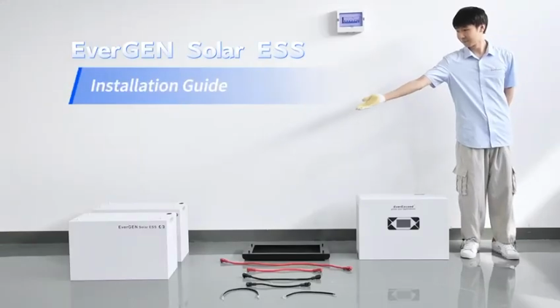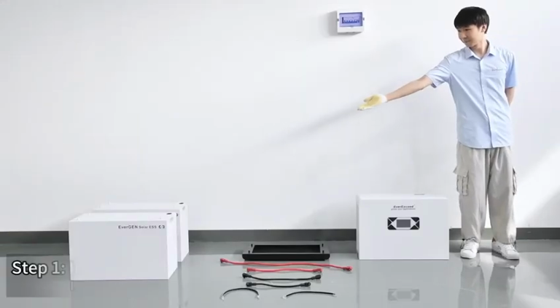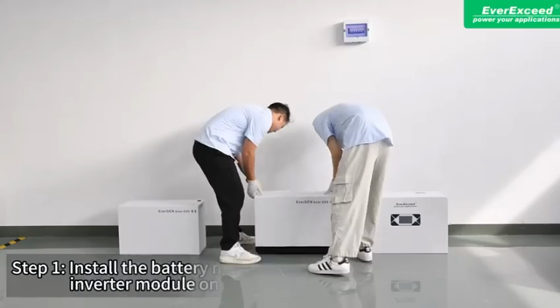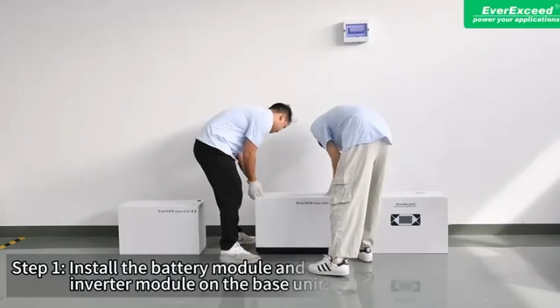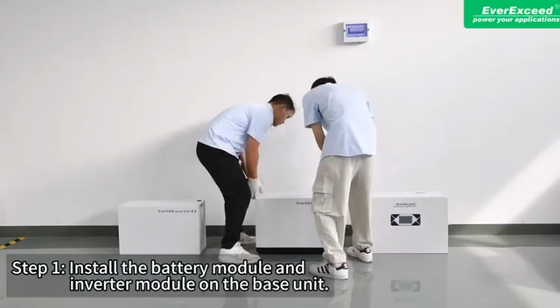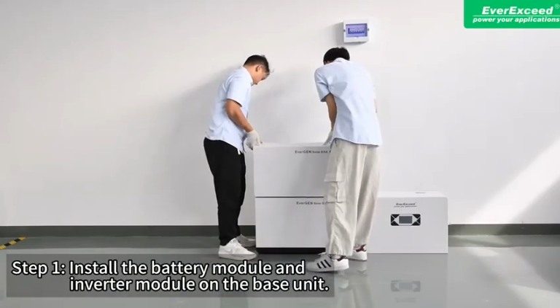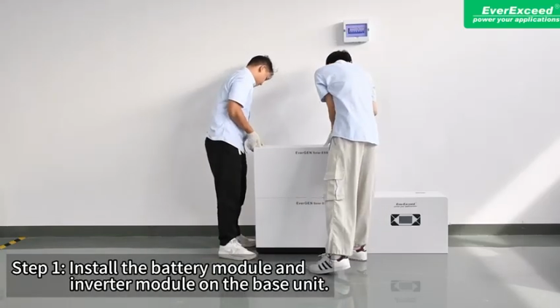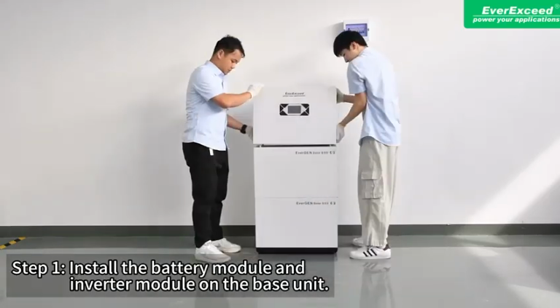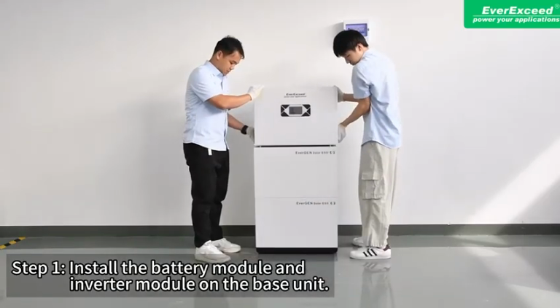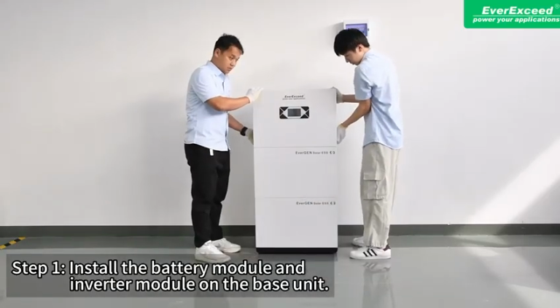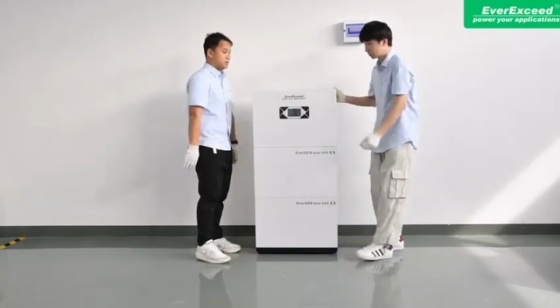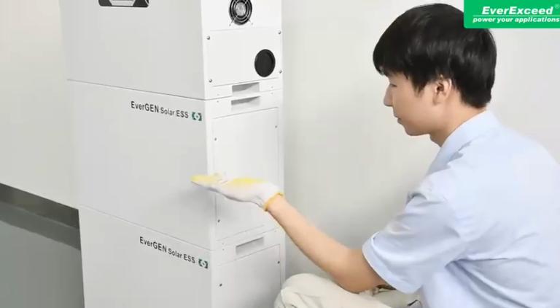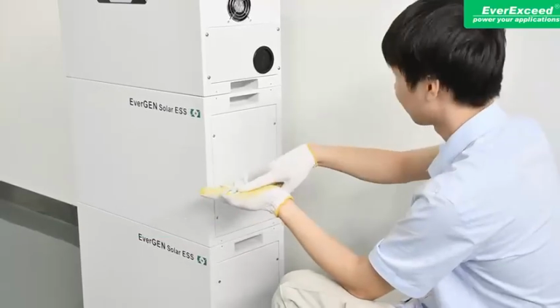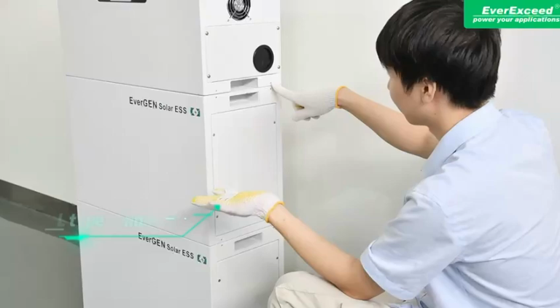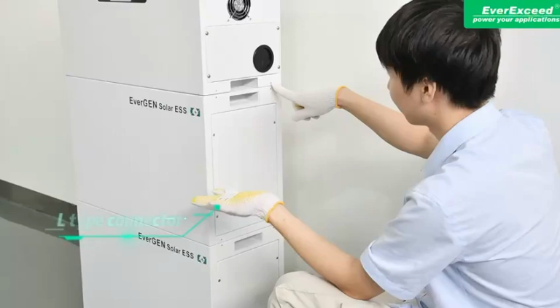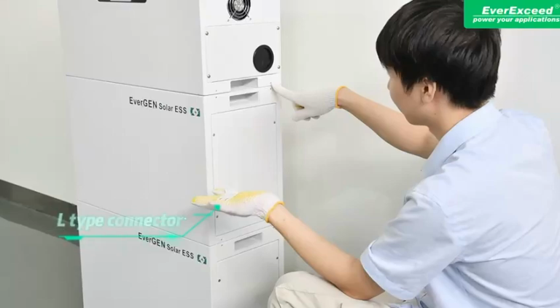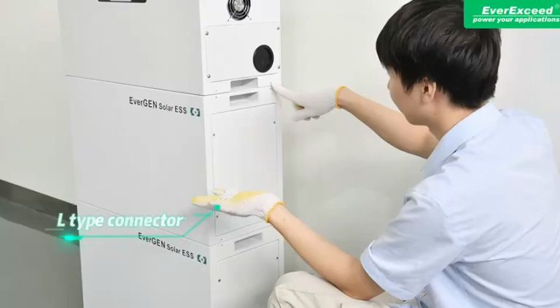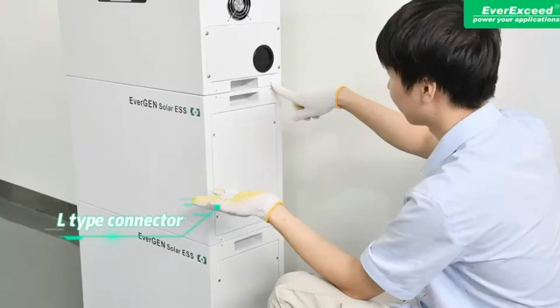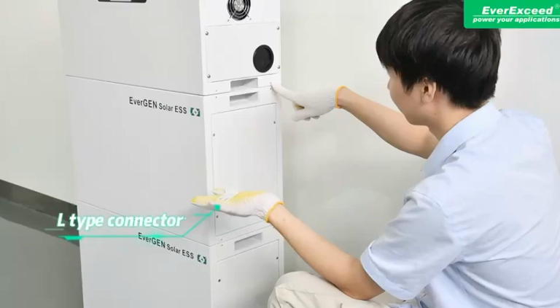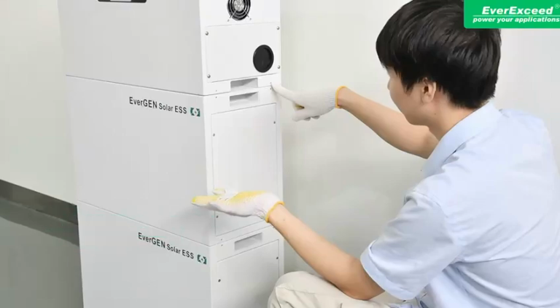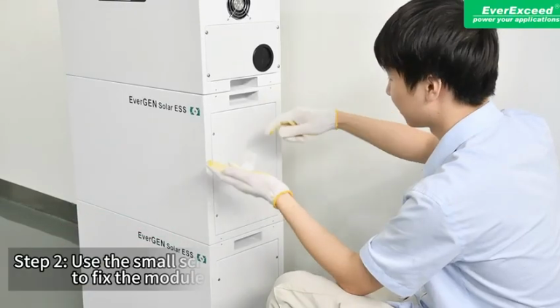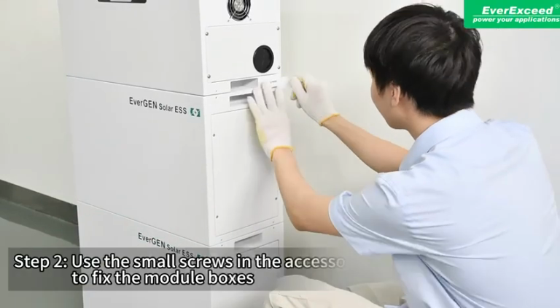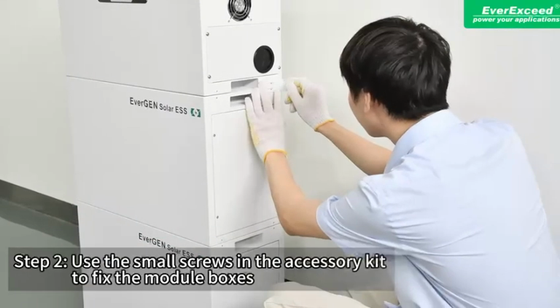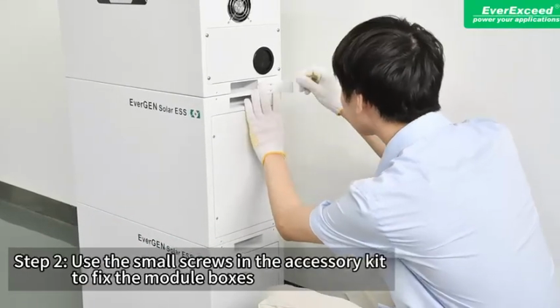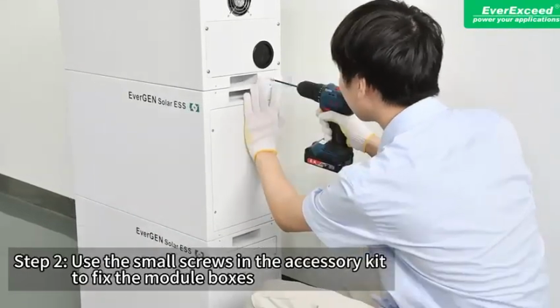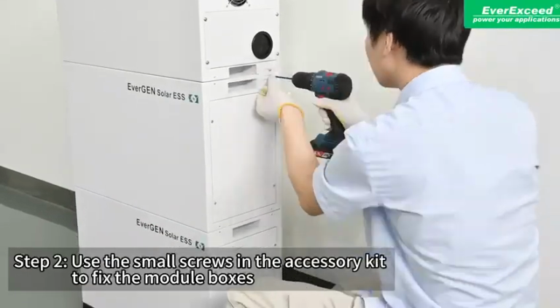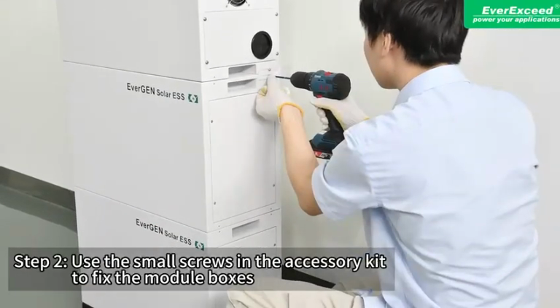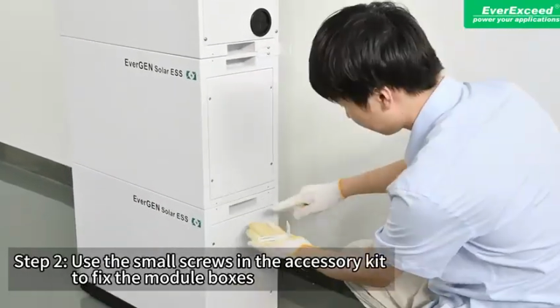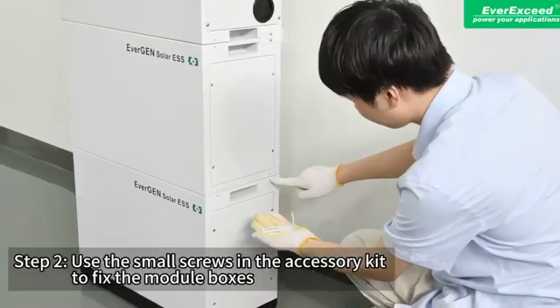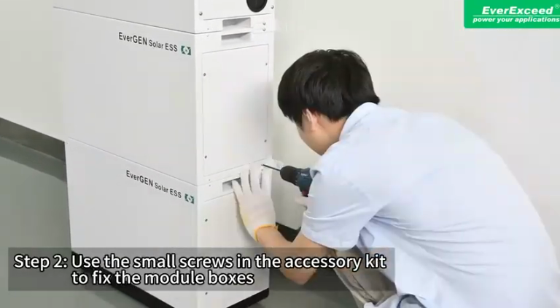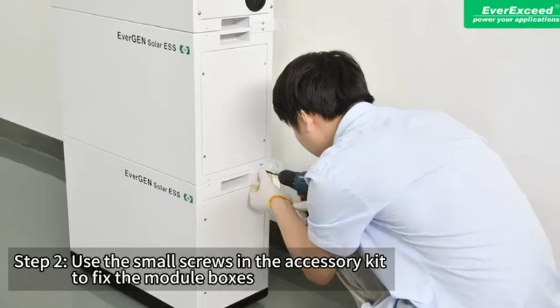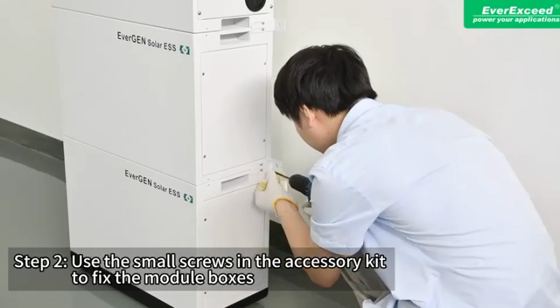Step 1: Install the battery module and inverter module on the base unit. Step 2: Use the small screws in the accessory kit to fix the module box.